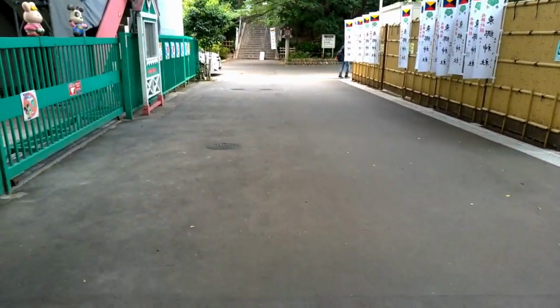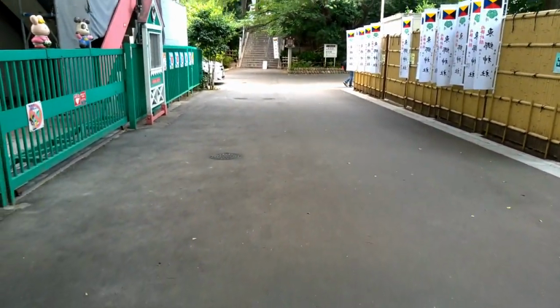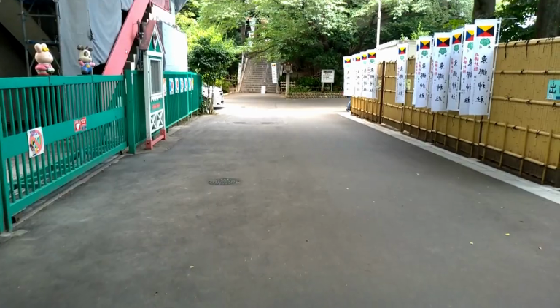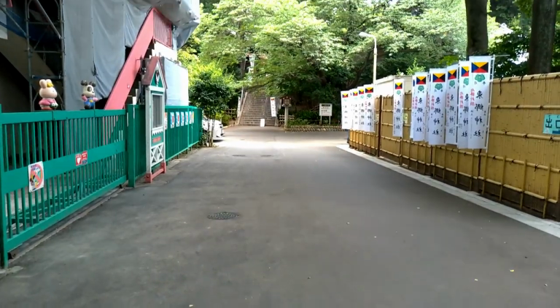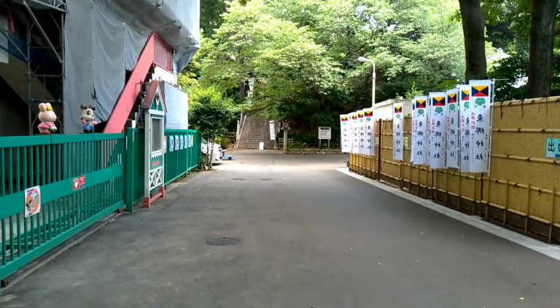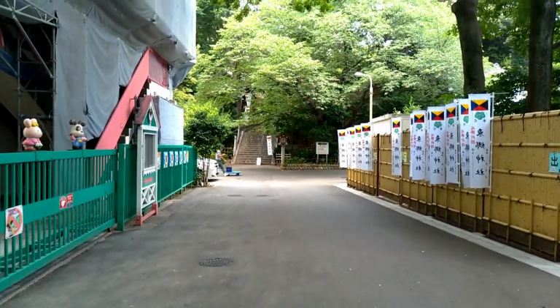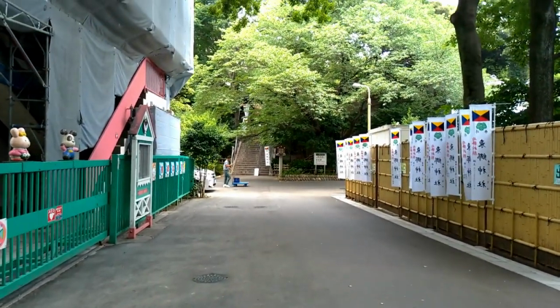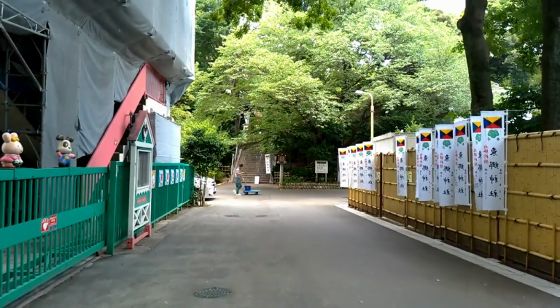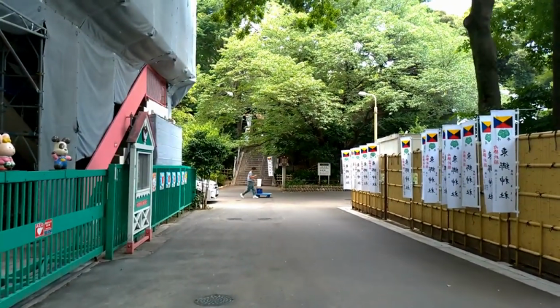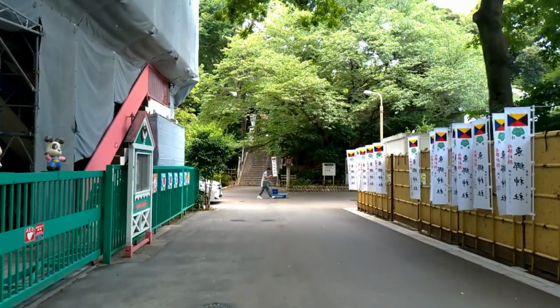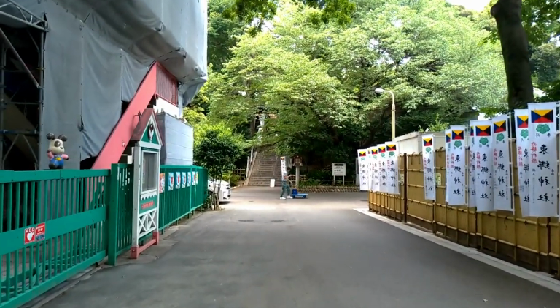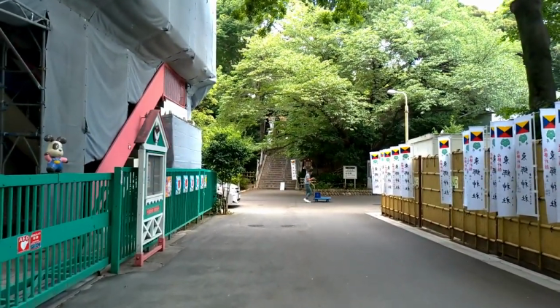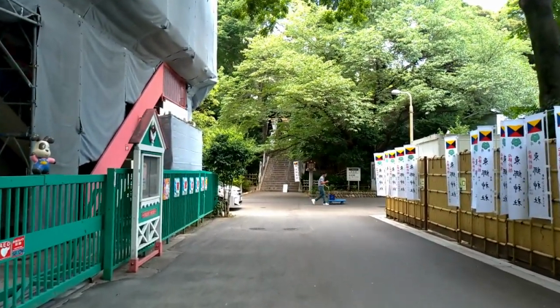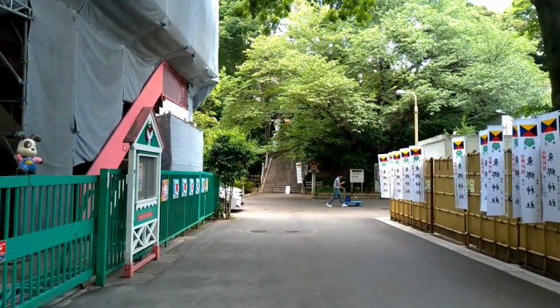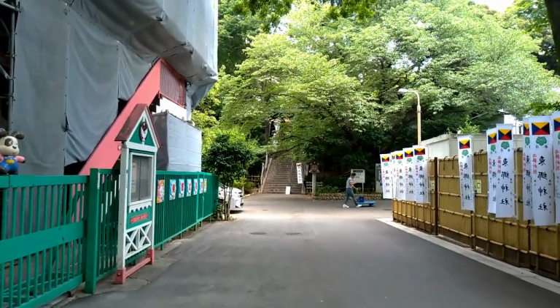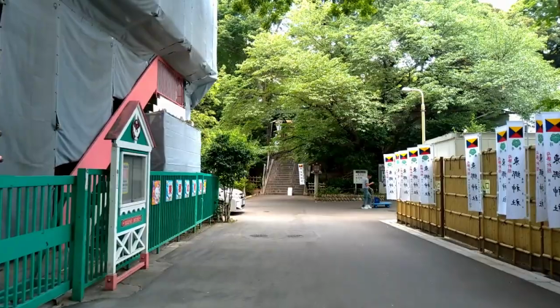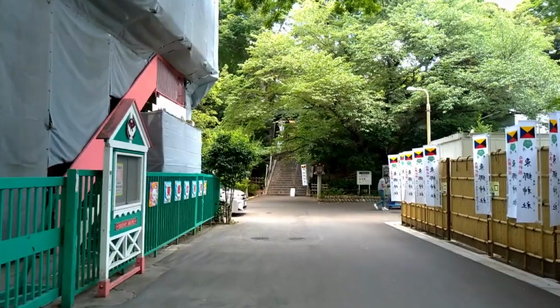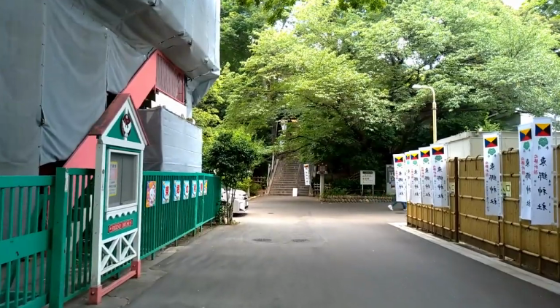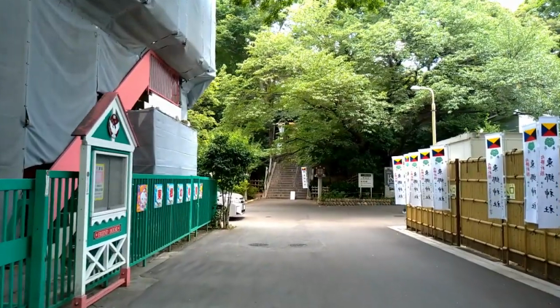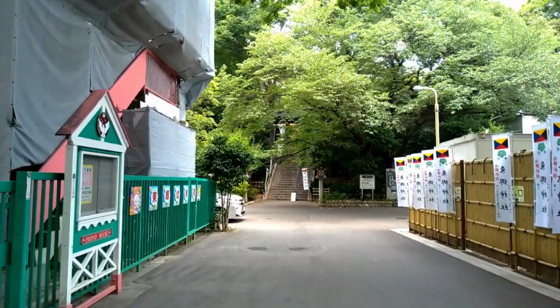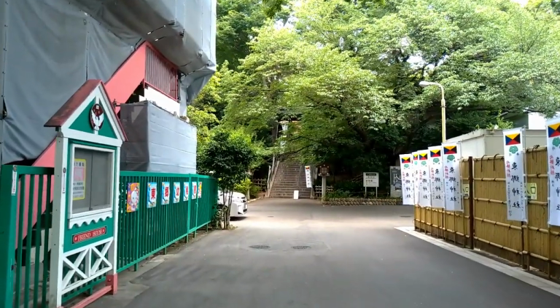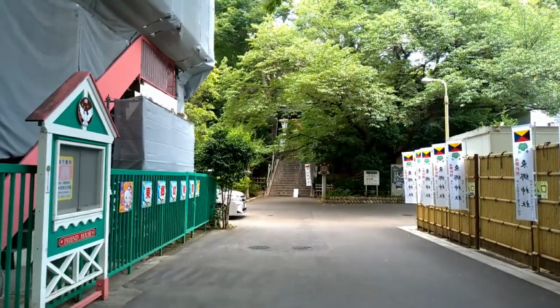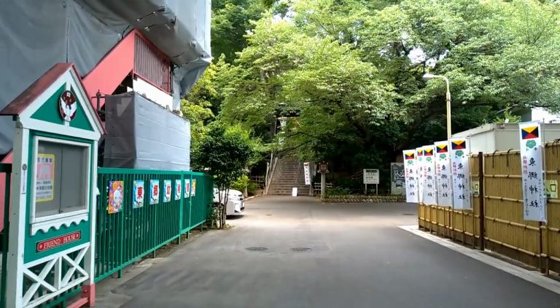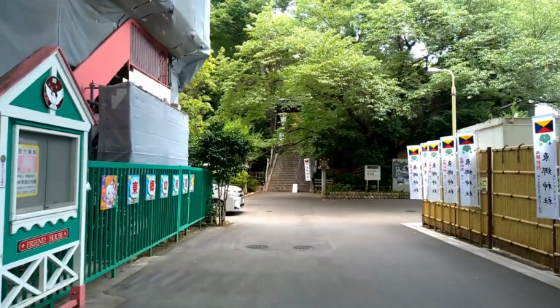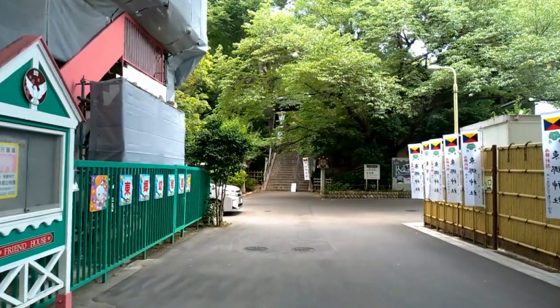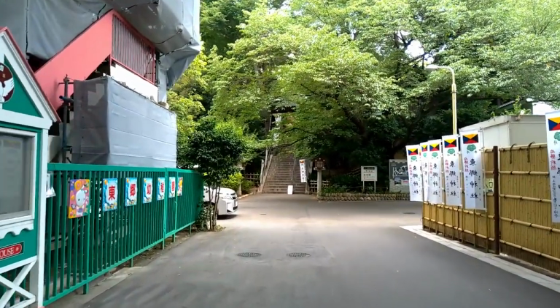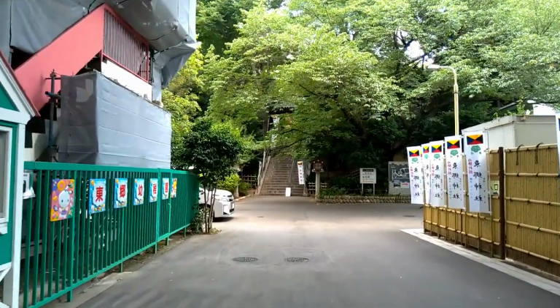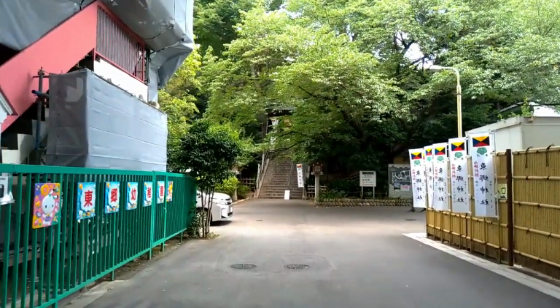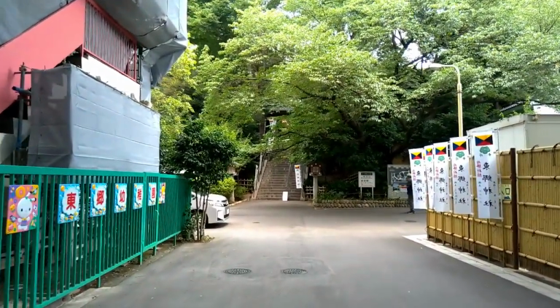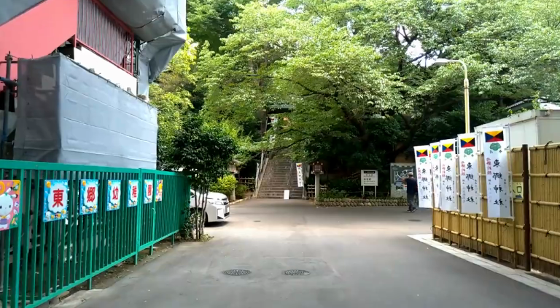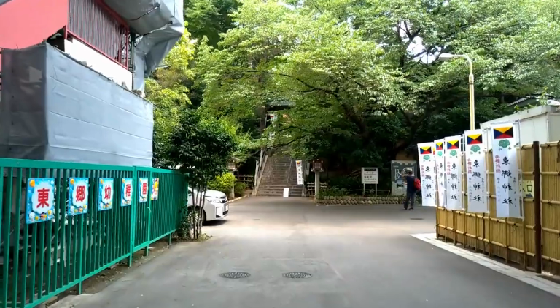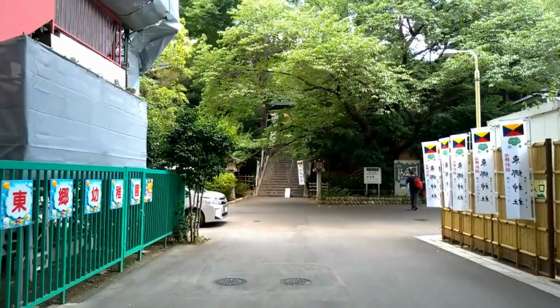Let's go! Oh, we have so many stairs to take. It's really hot today.